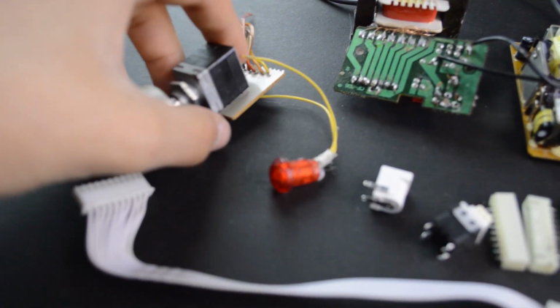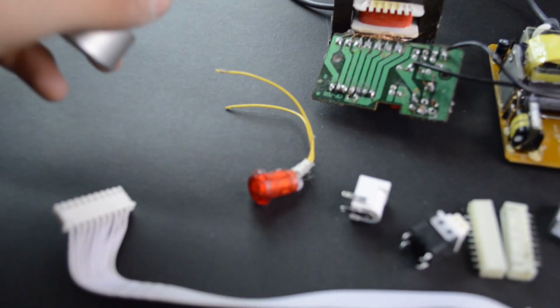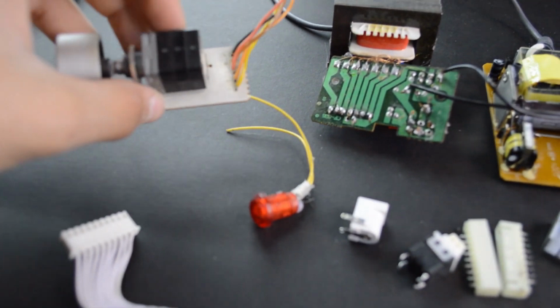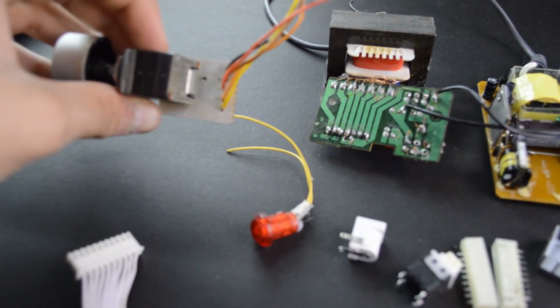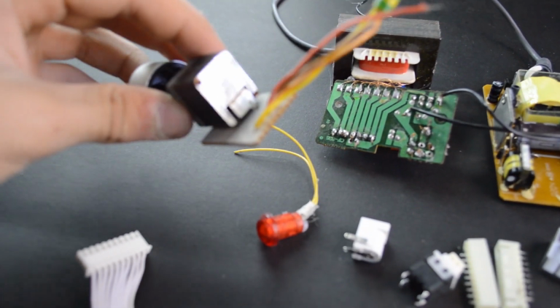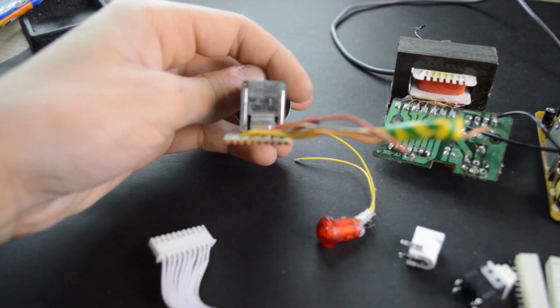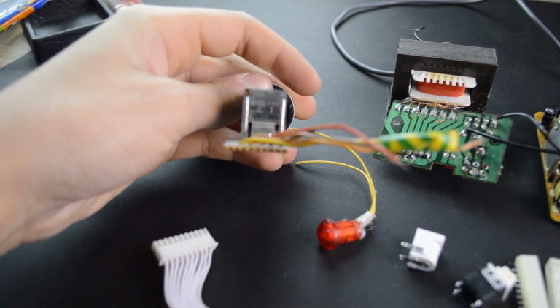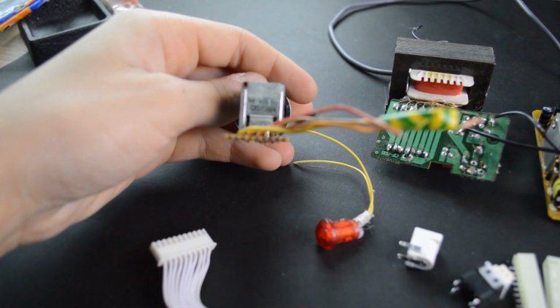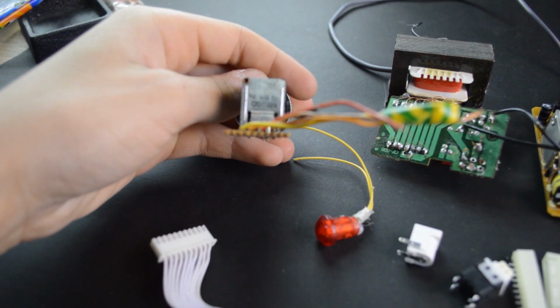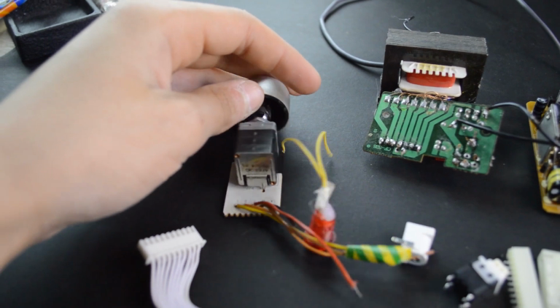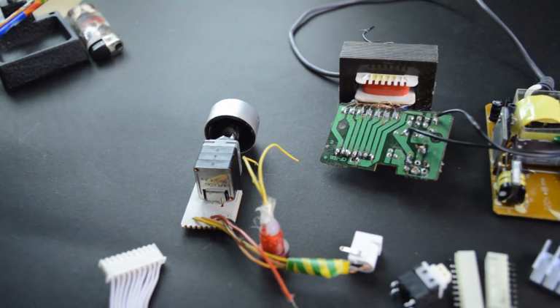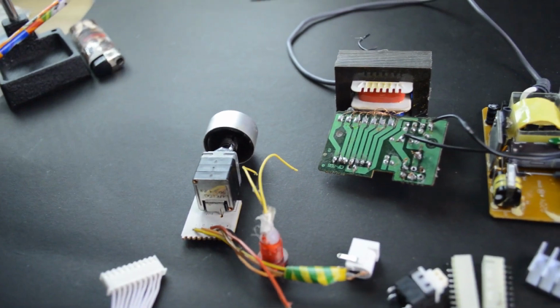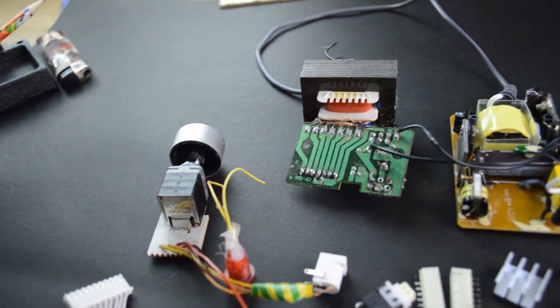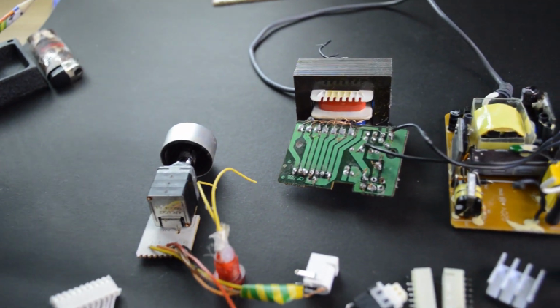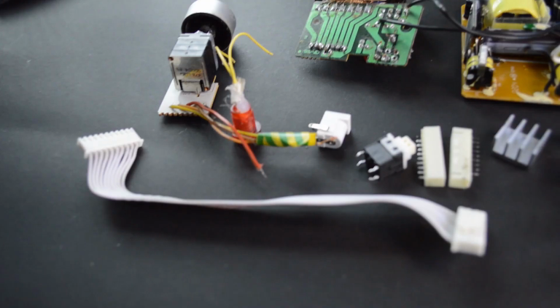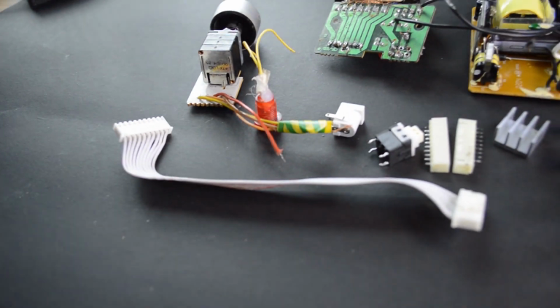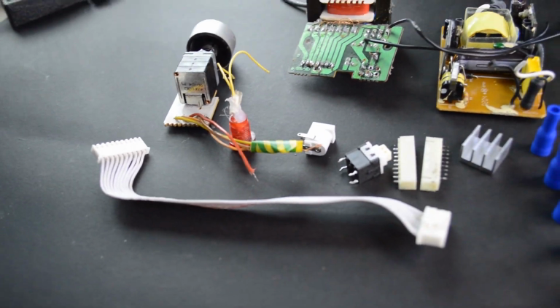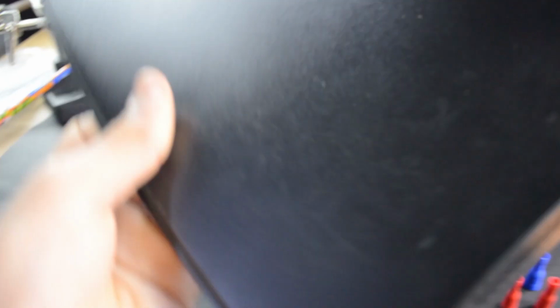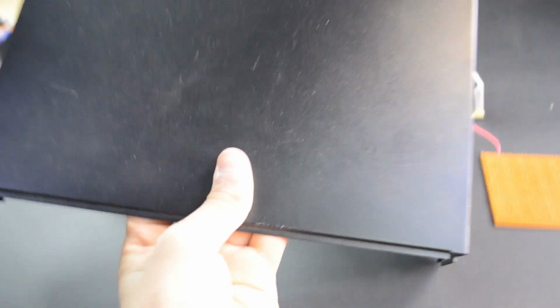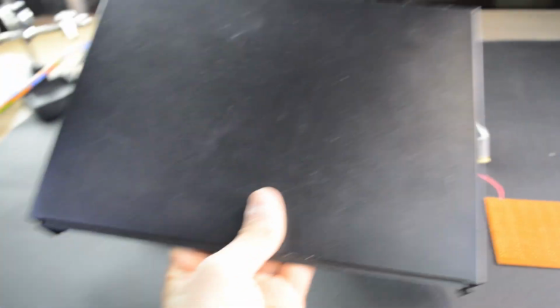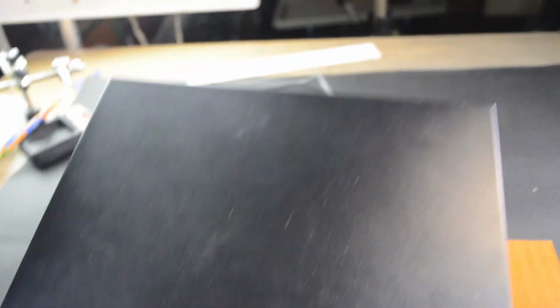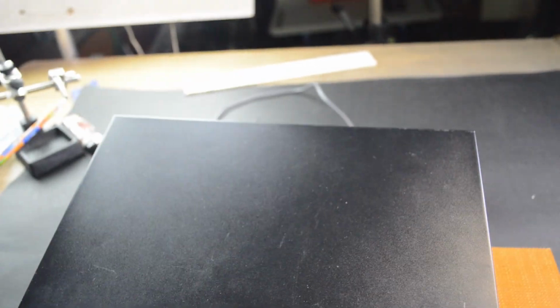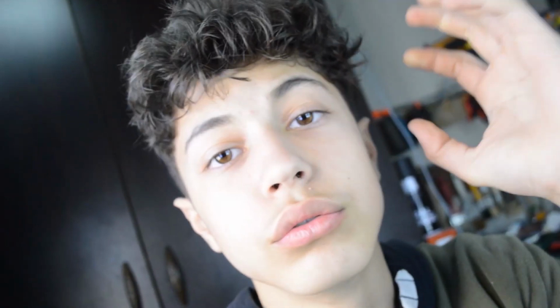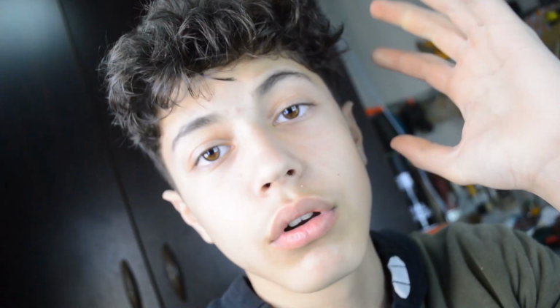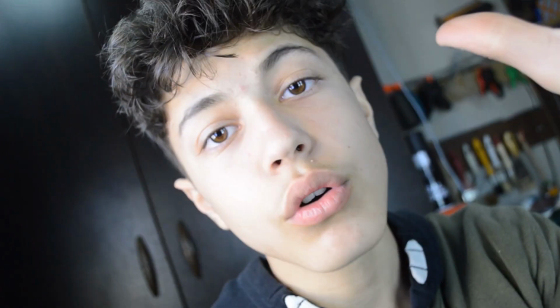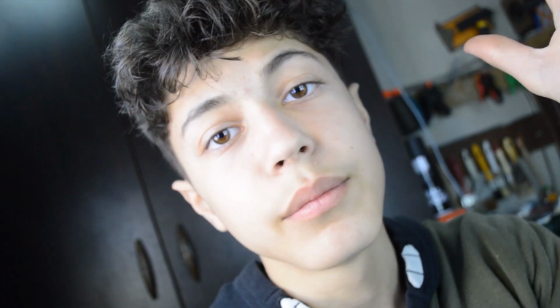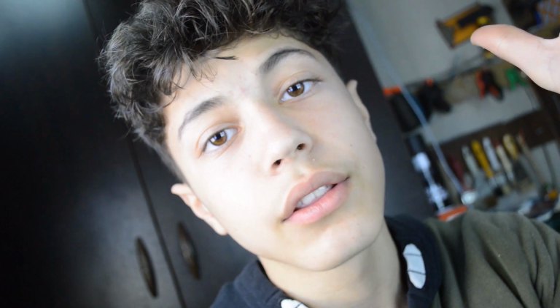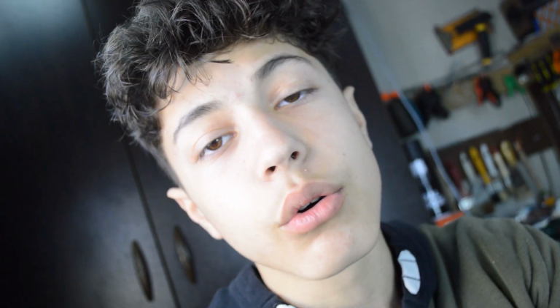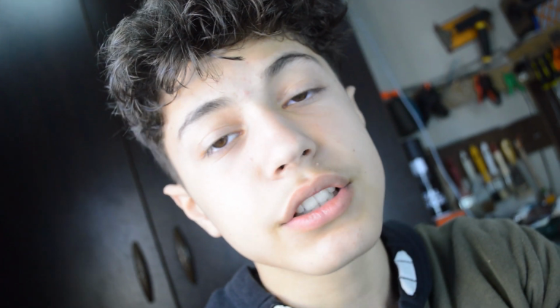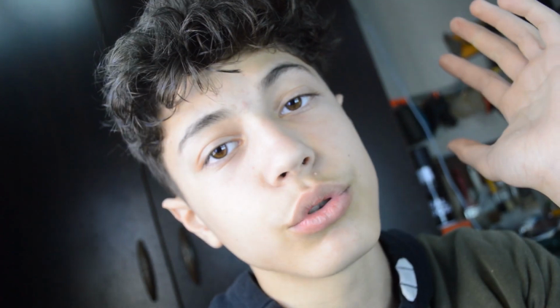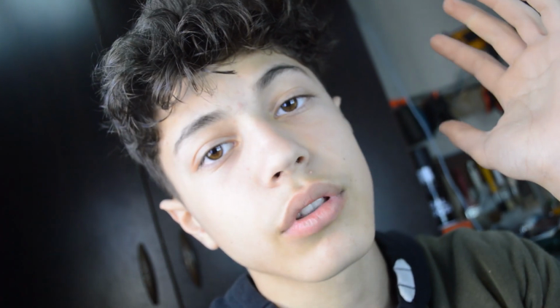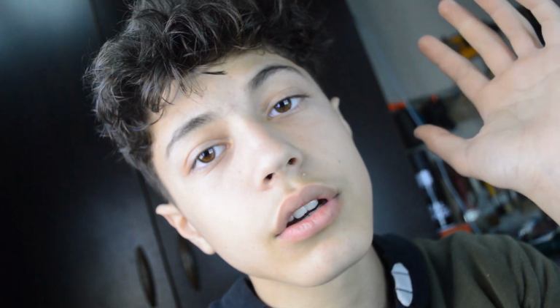And this potentiometer is 47V, and for the case I'm using this metal case. So now let's go and make the power bench — hope you enjoy the video.